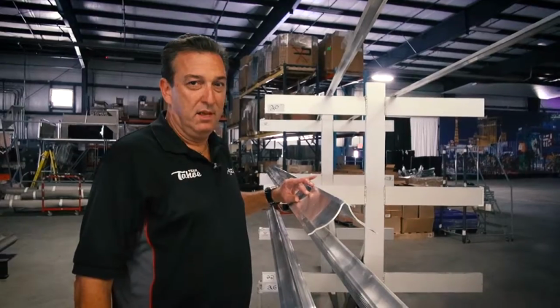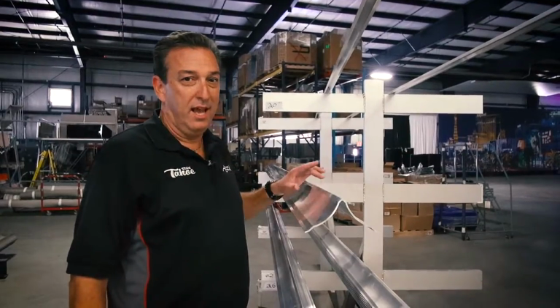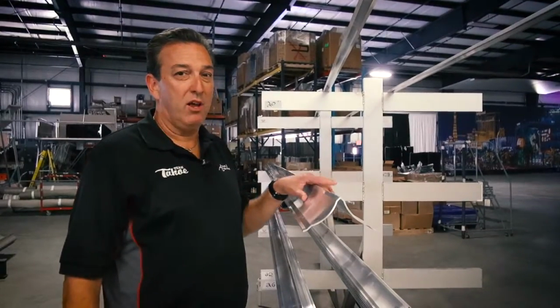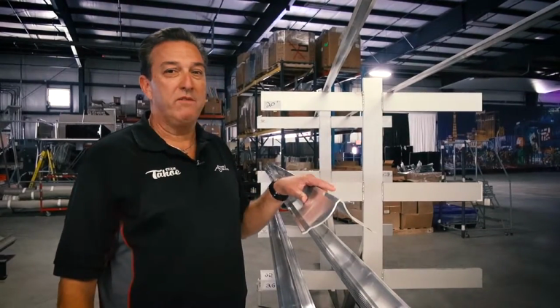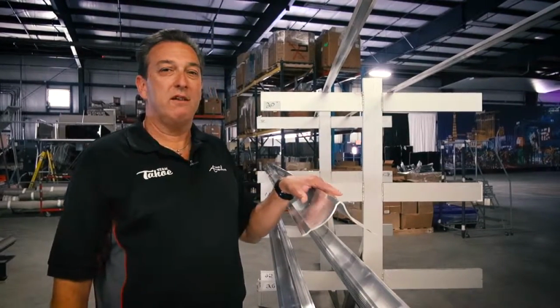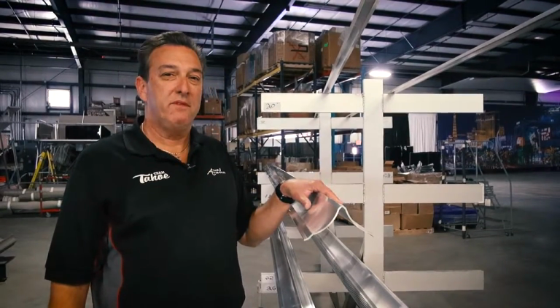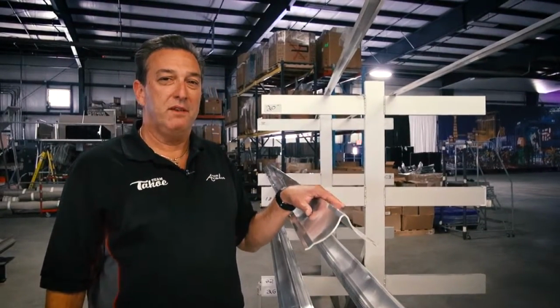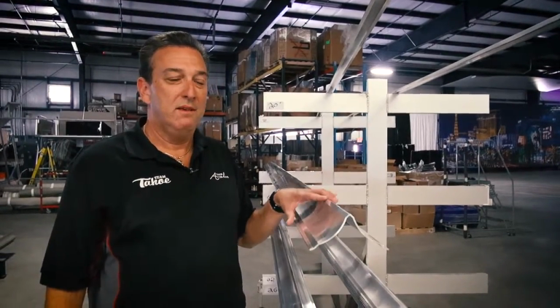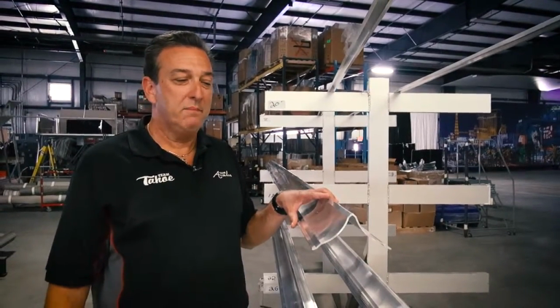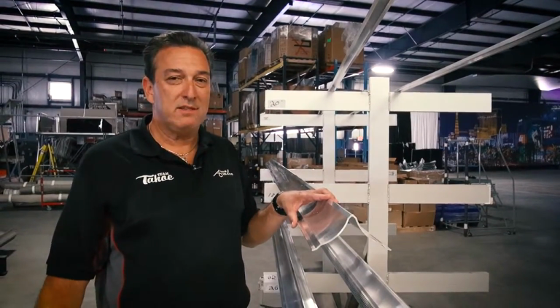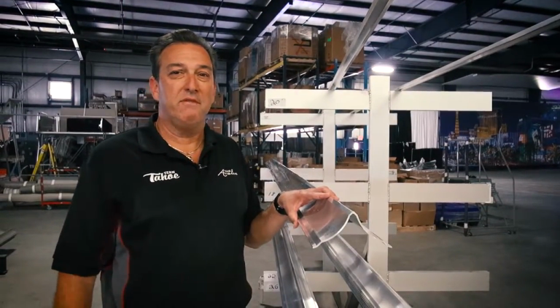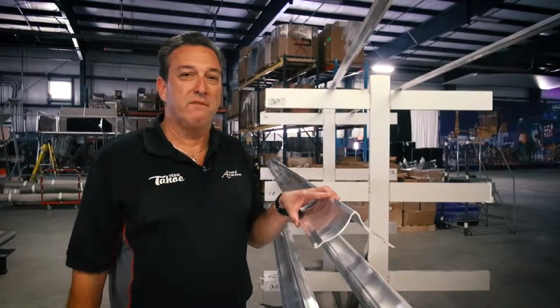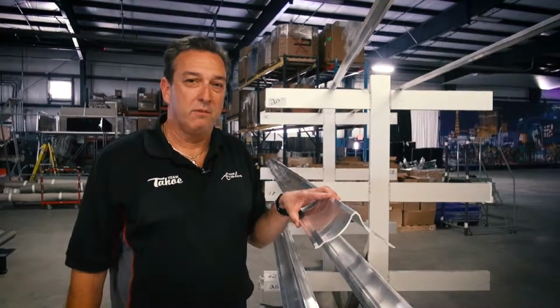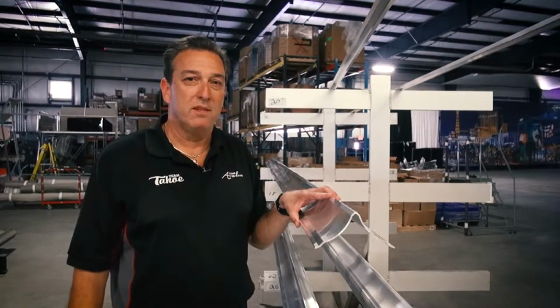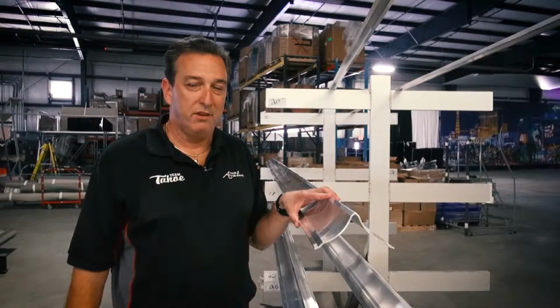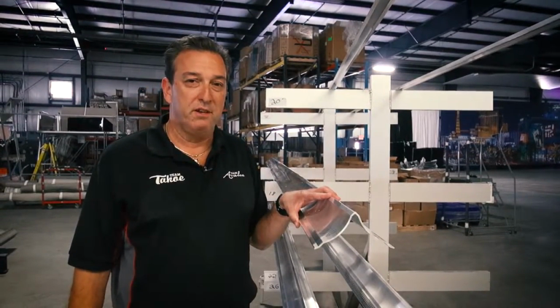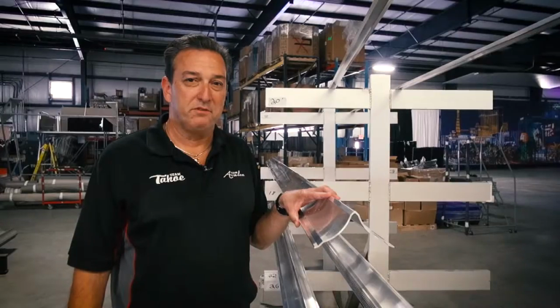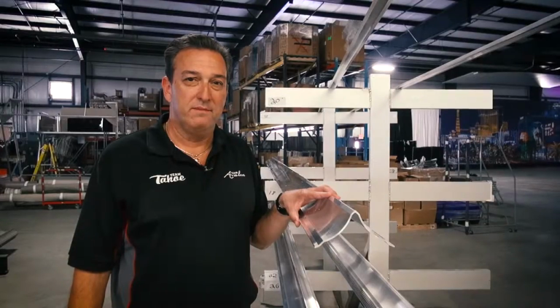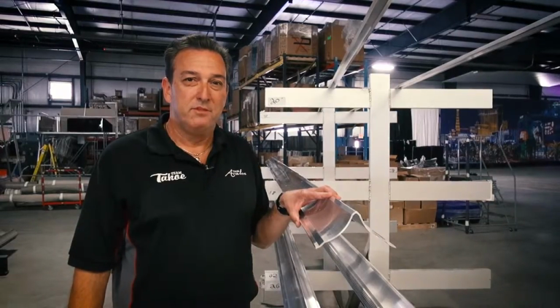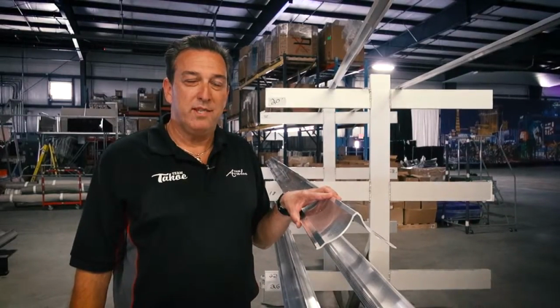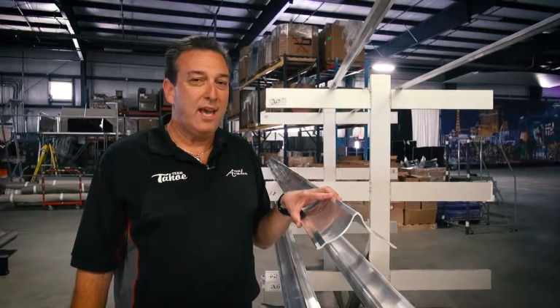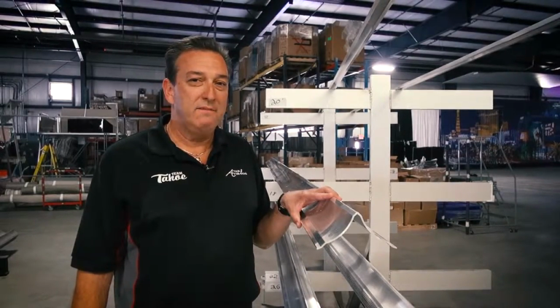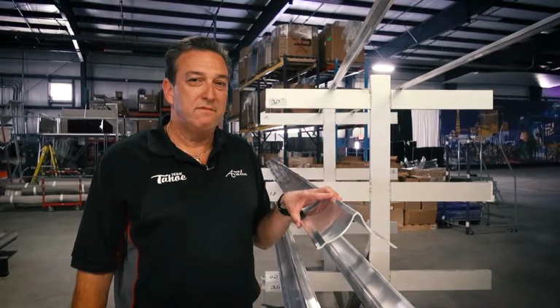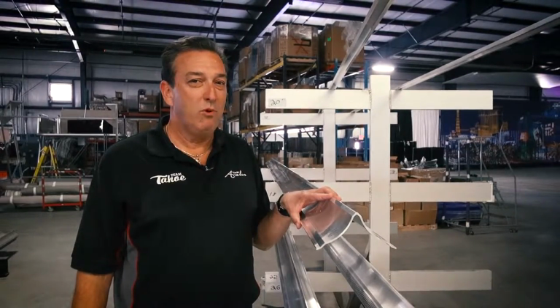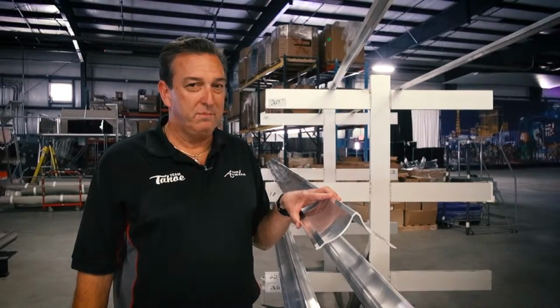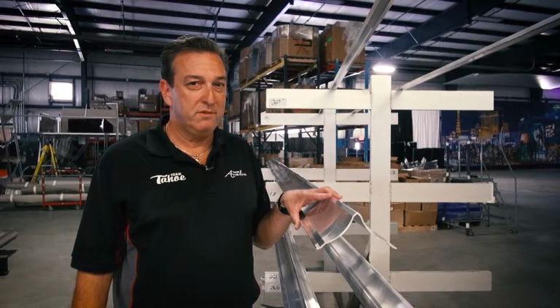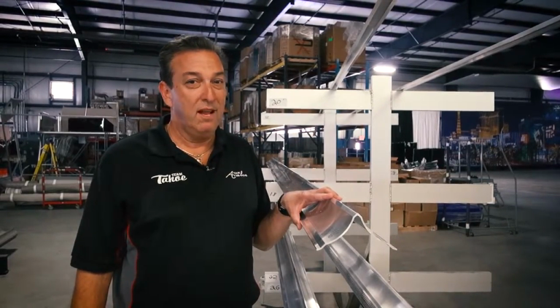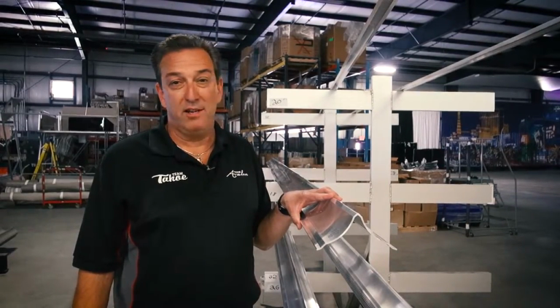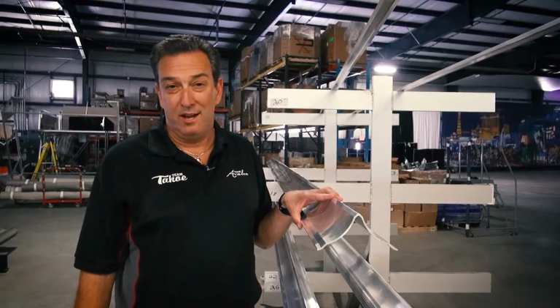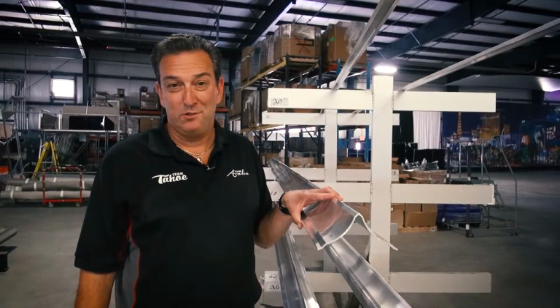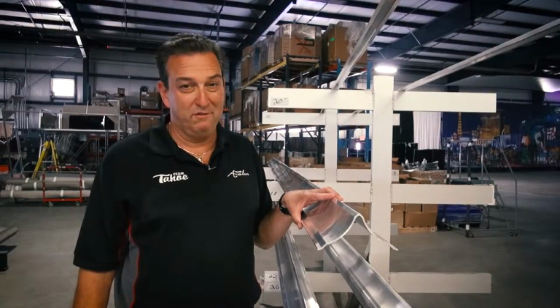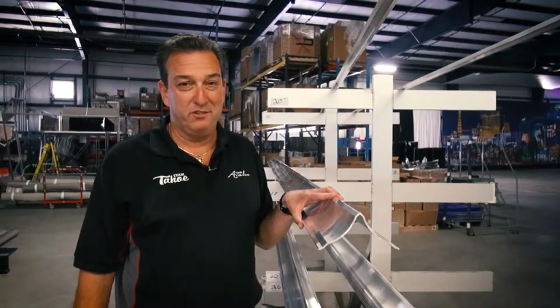The Avalon wave glider lifting fin is the best lifting fin available in the pontoon industry. Join us again for more tips on Avalon and Tahoe standard features.